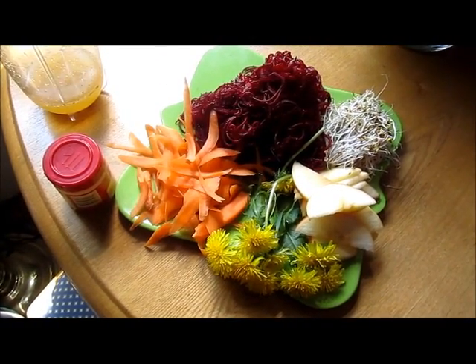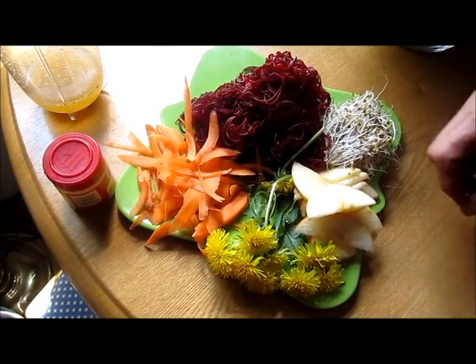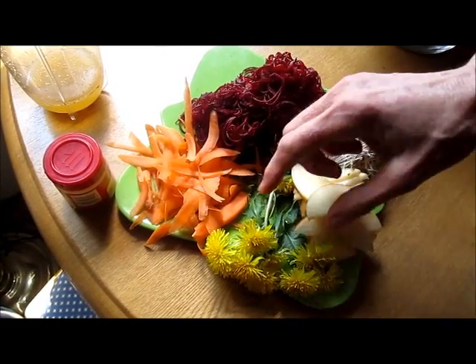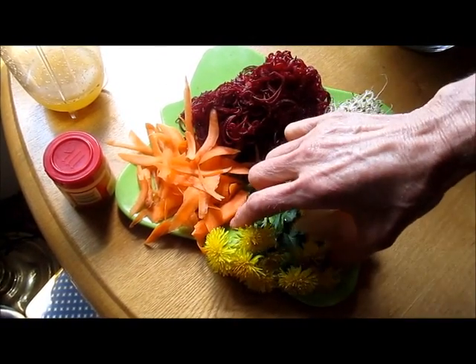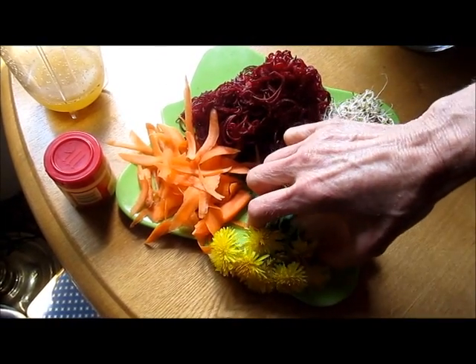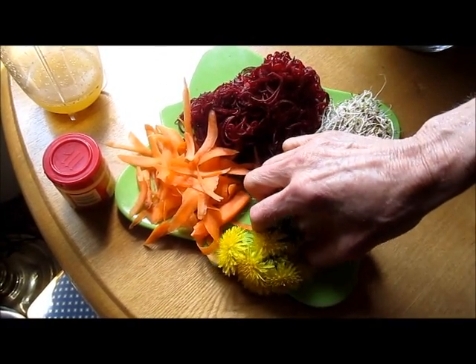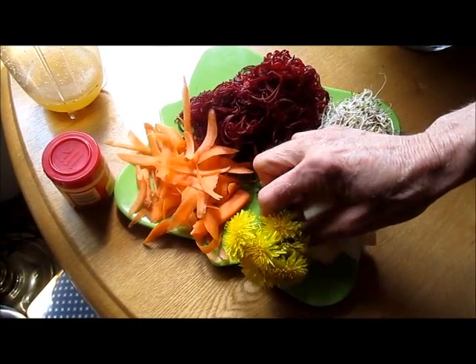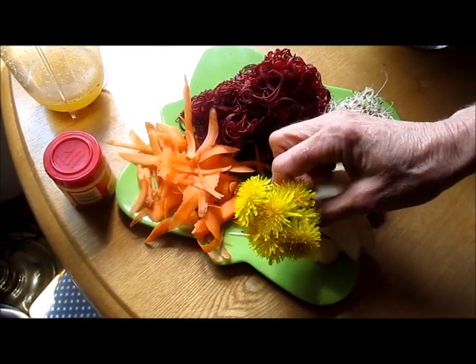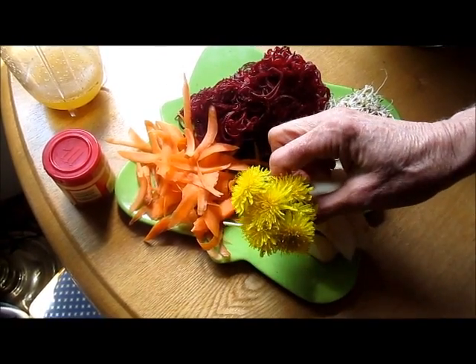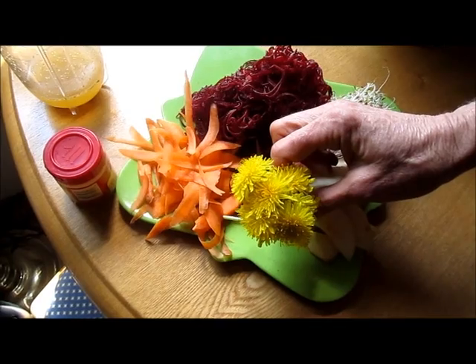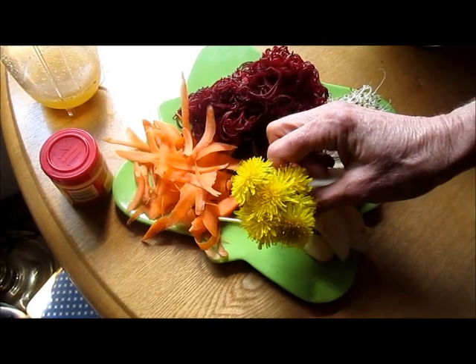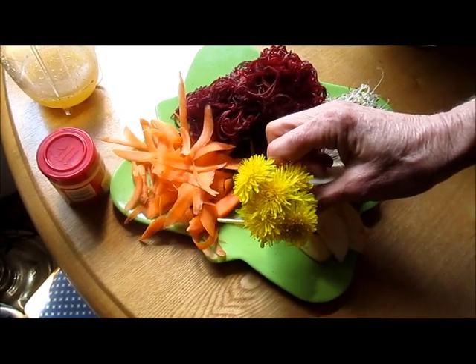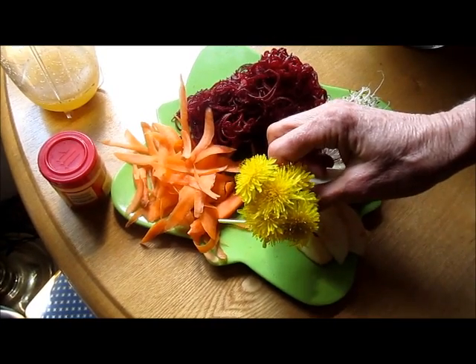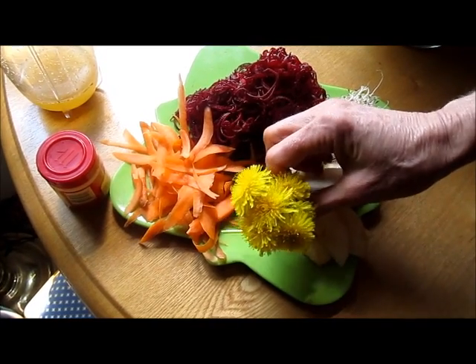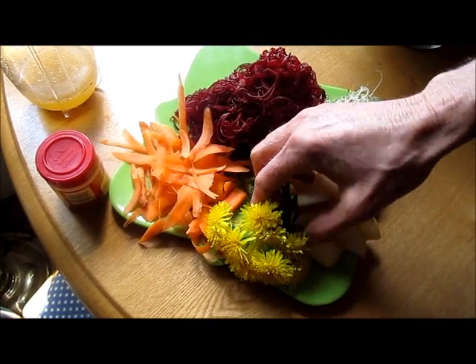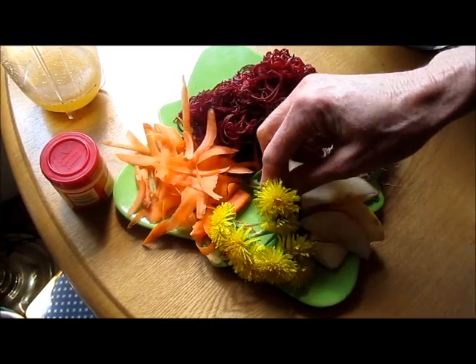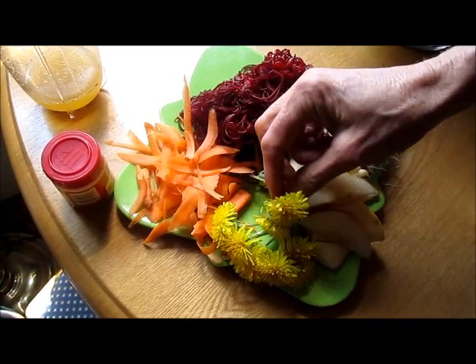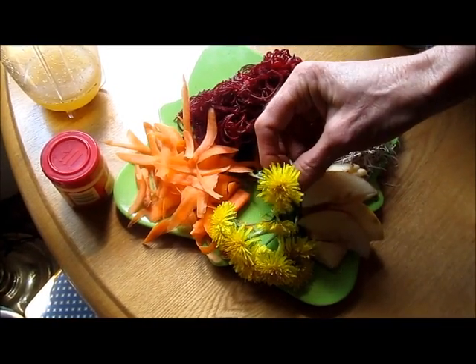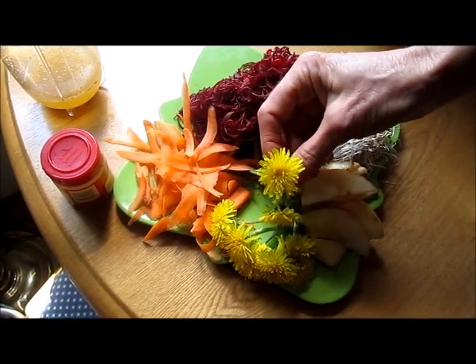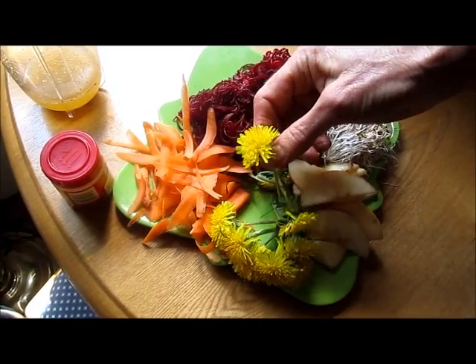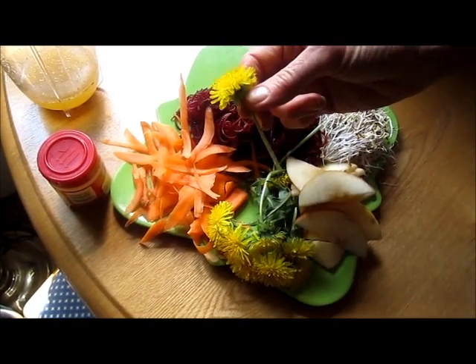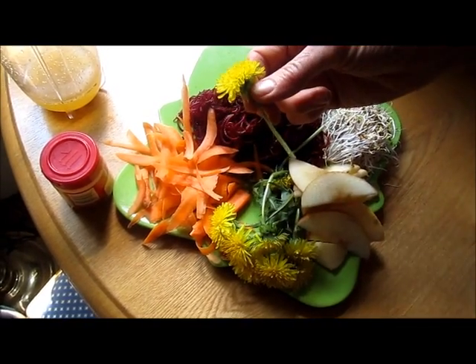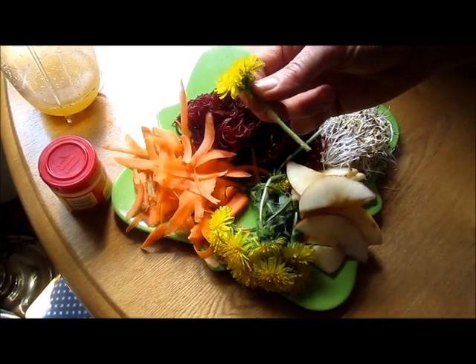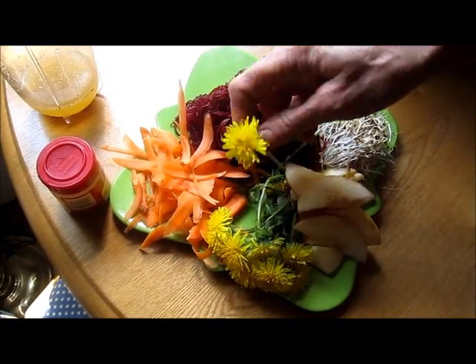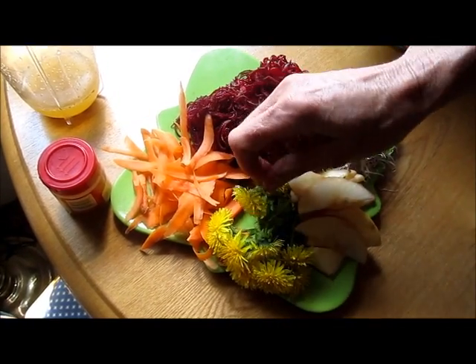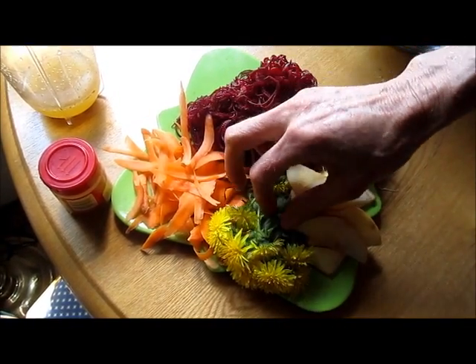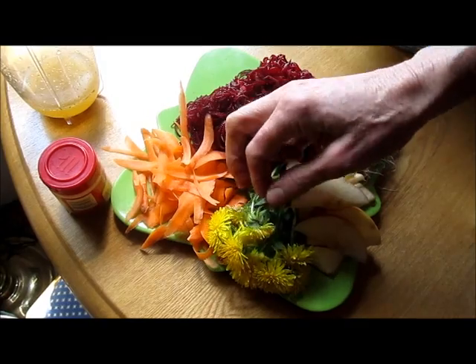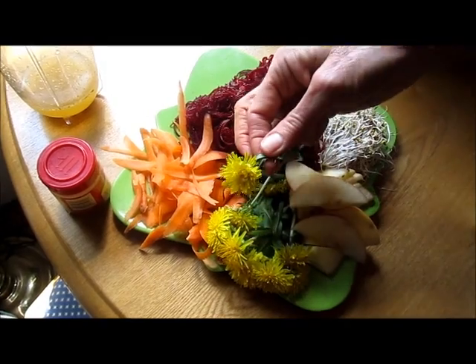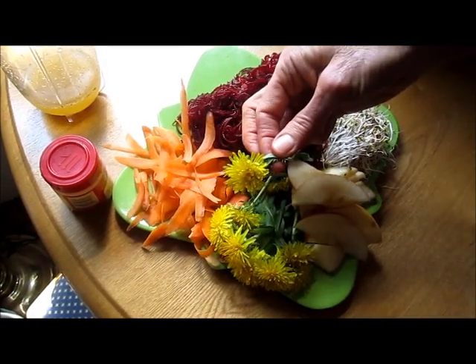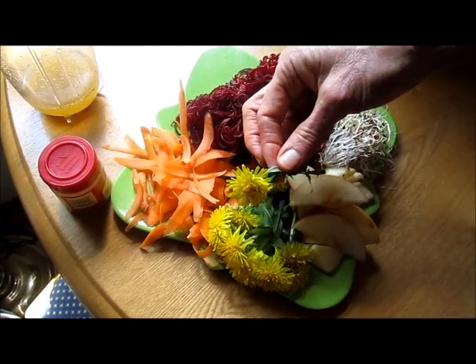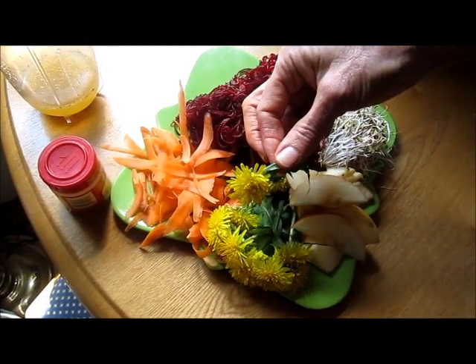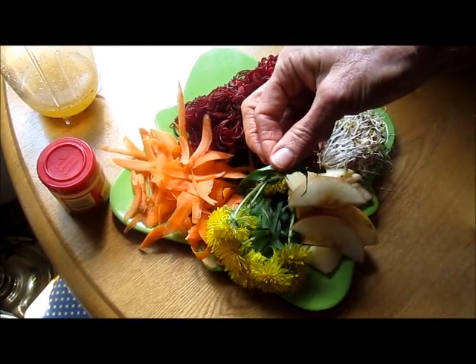The dandelion greens are particularly good for the liver — the flowers, the stems, the leaves, and even the roots.